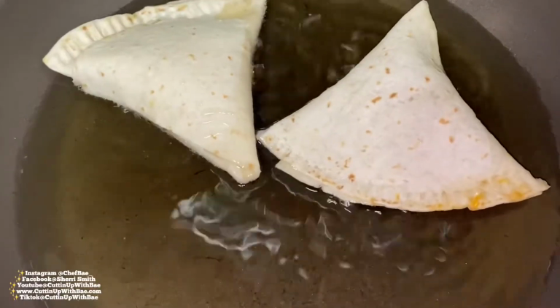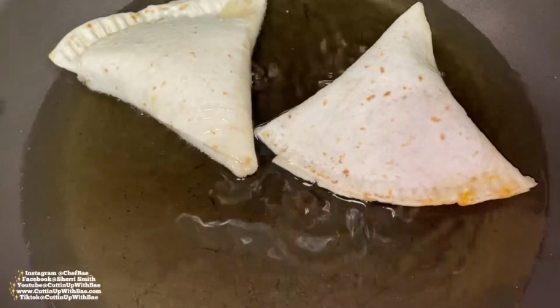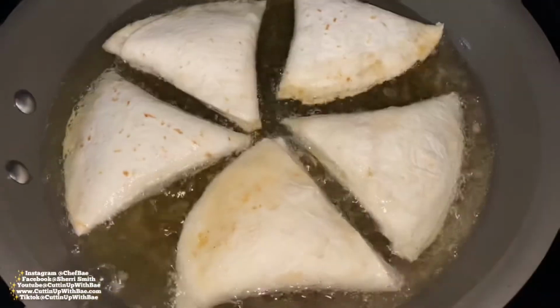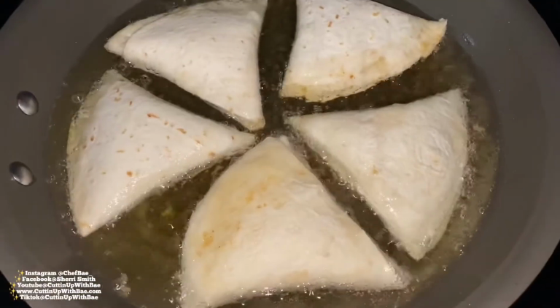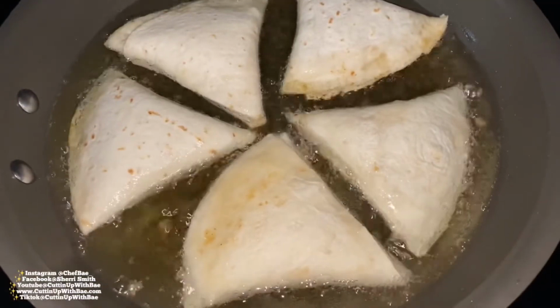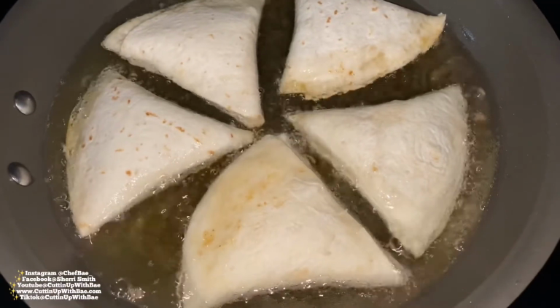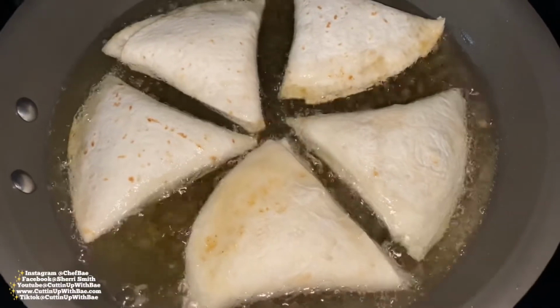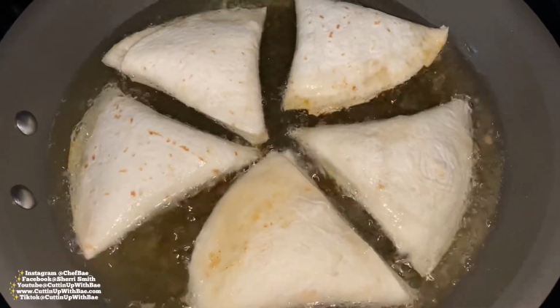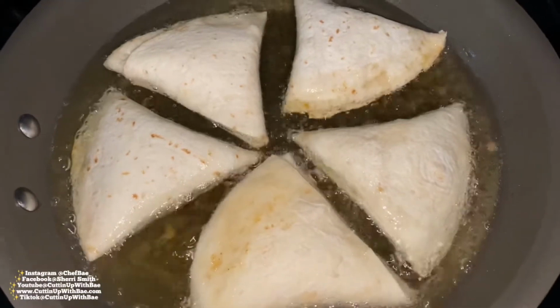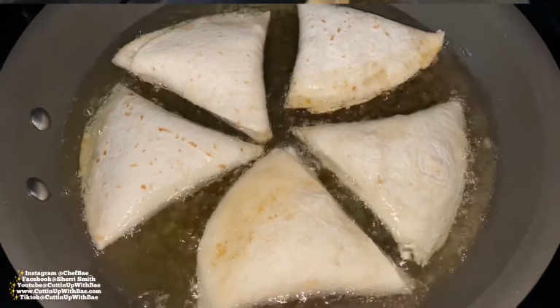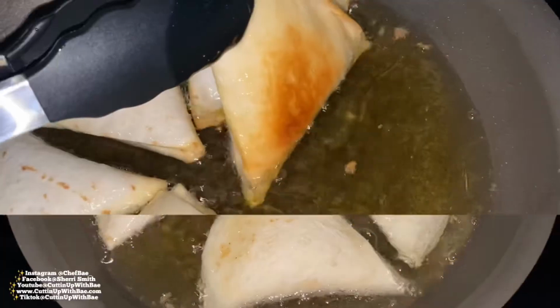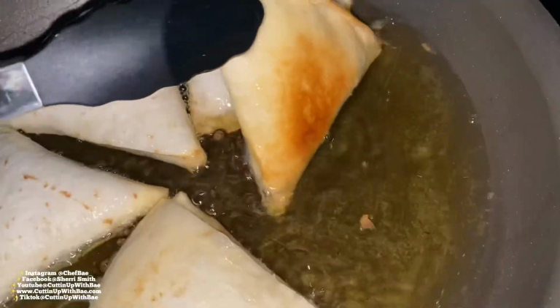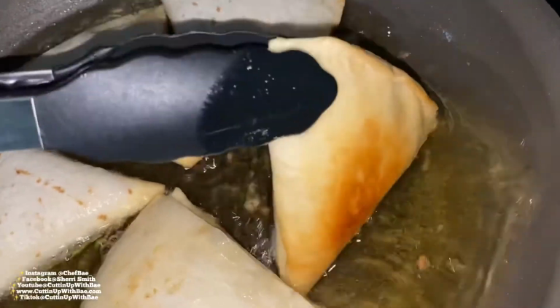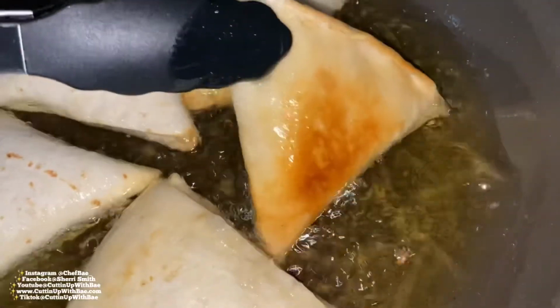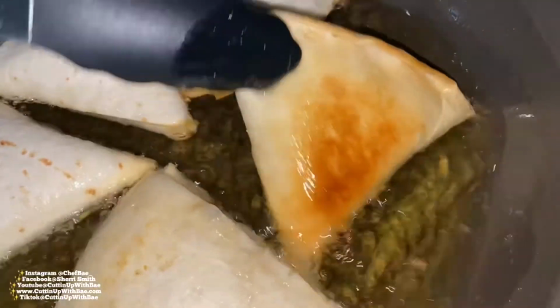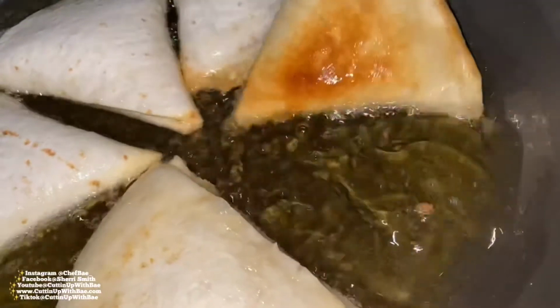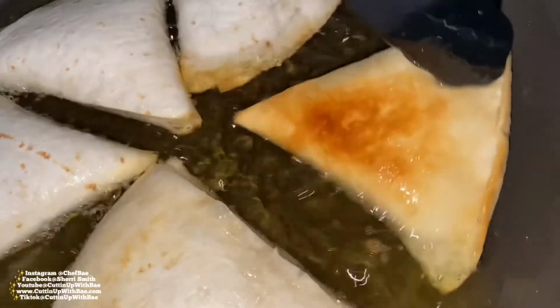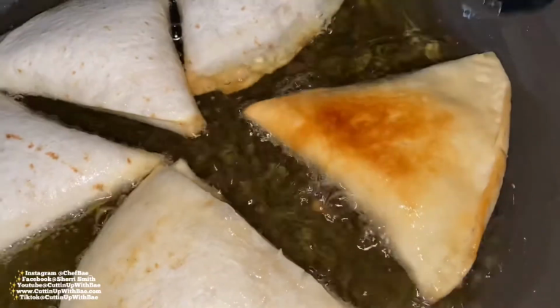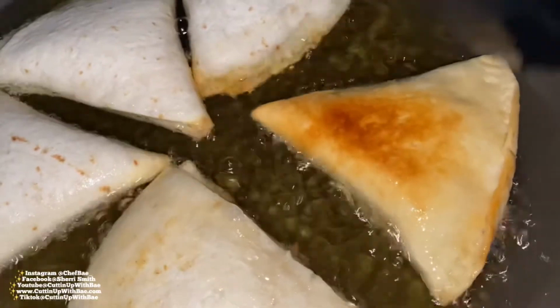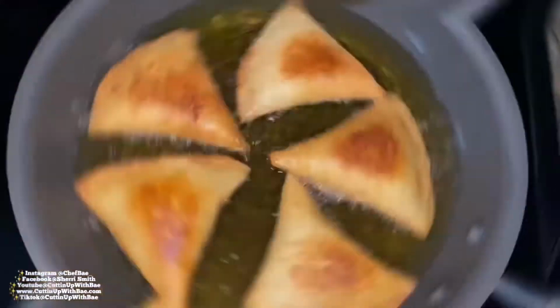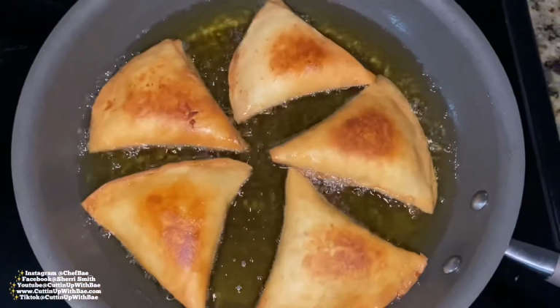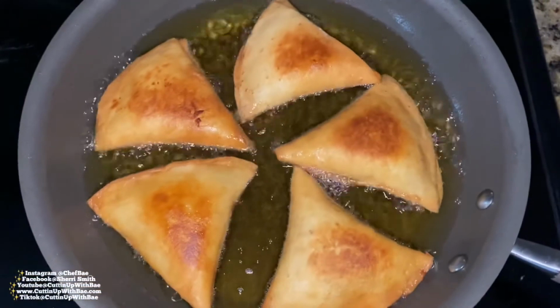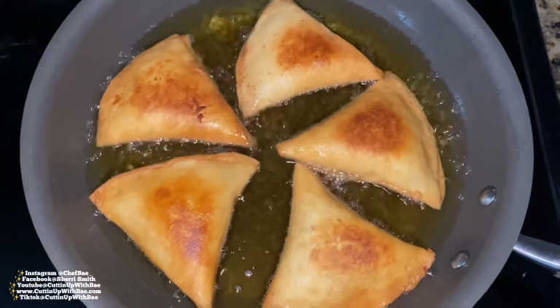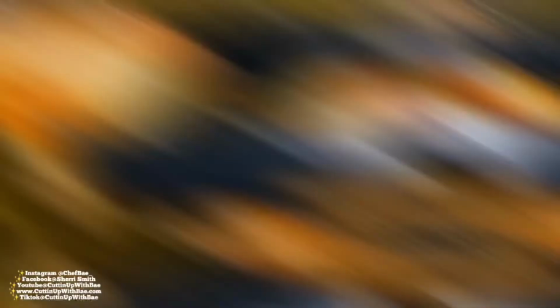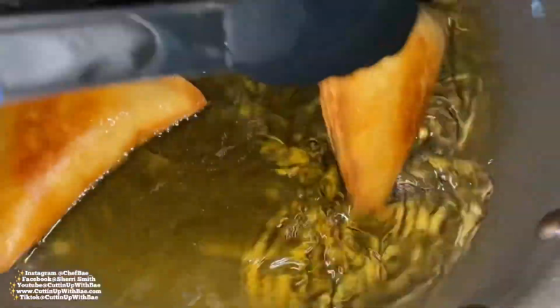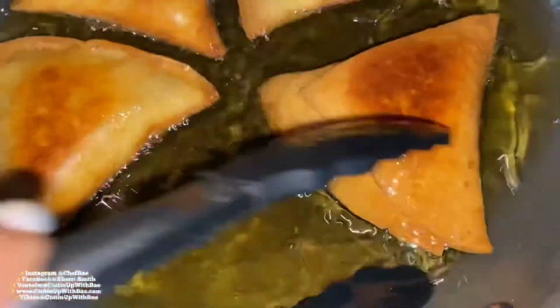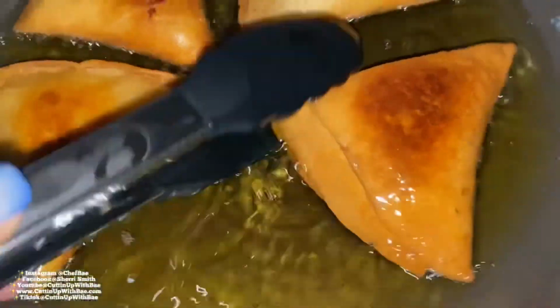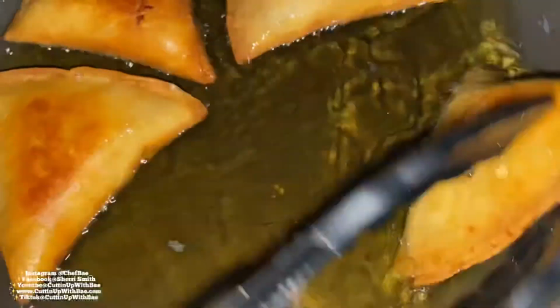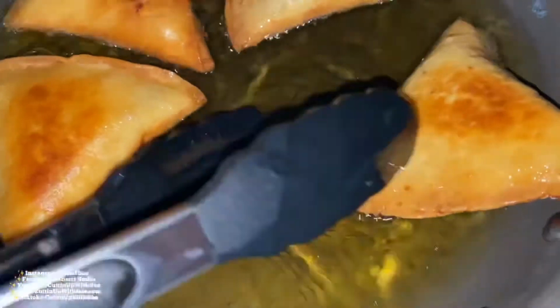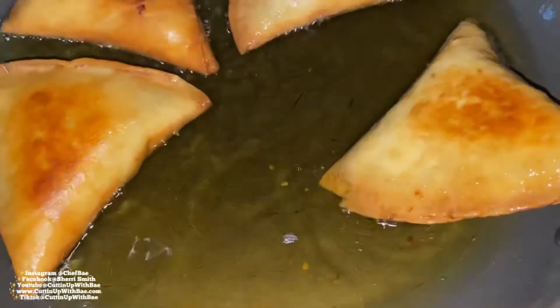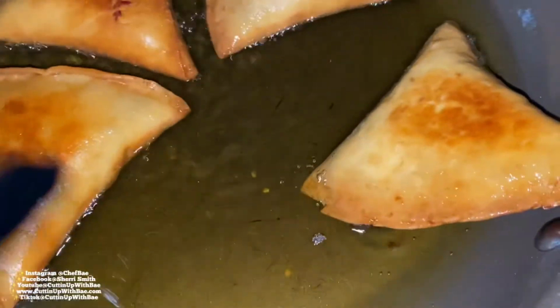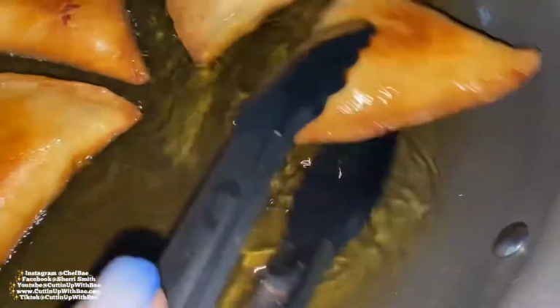Now we're going to take these over to the stove and fry them until golden brown. It takes about five to seven minutes on medium heat — make sure you keep an eye on them so they don't burn.